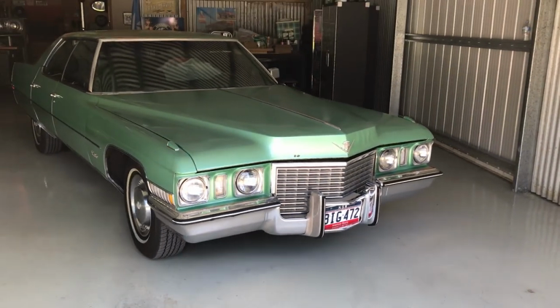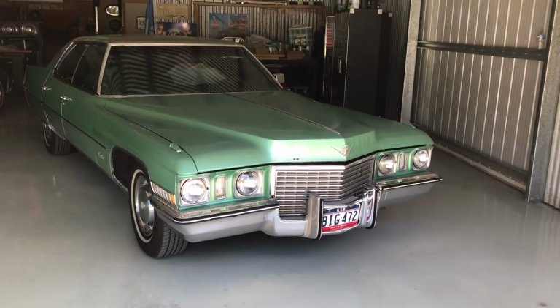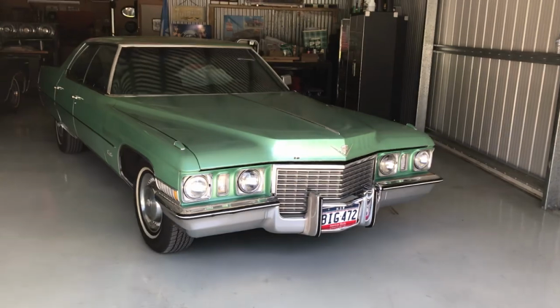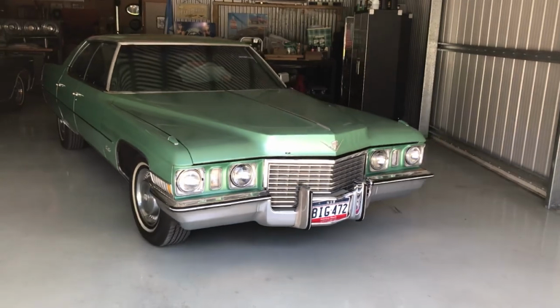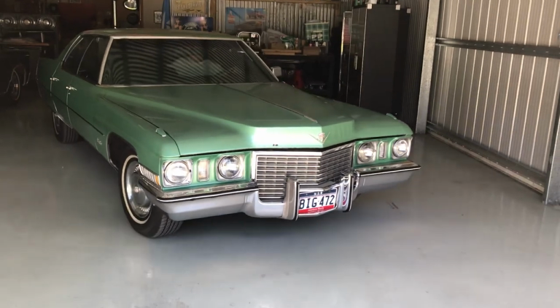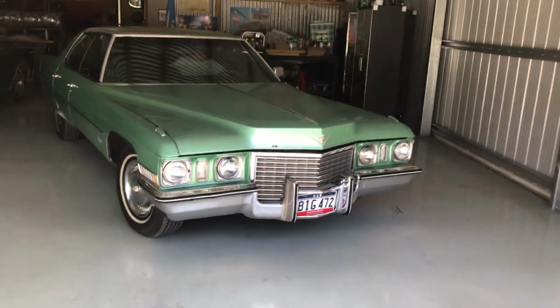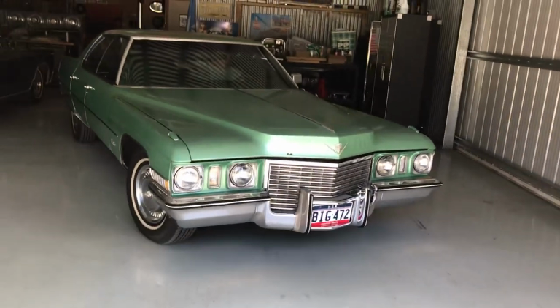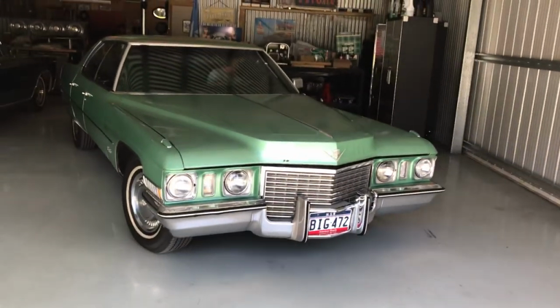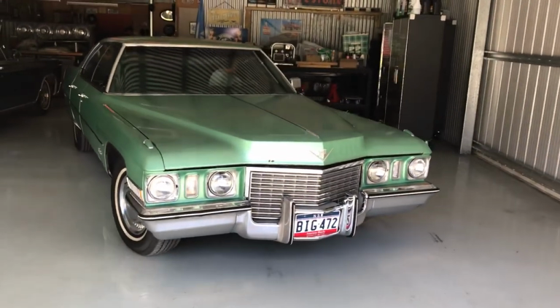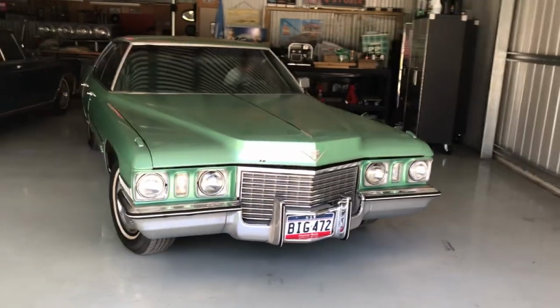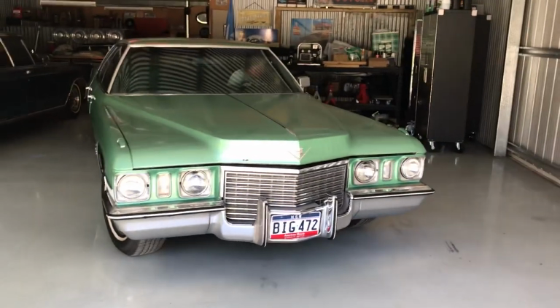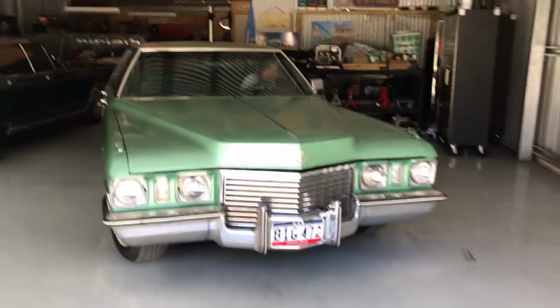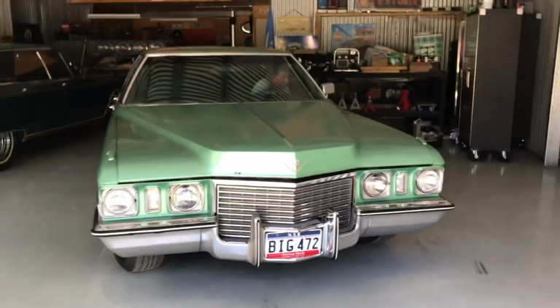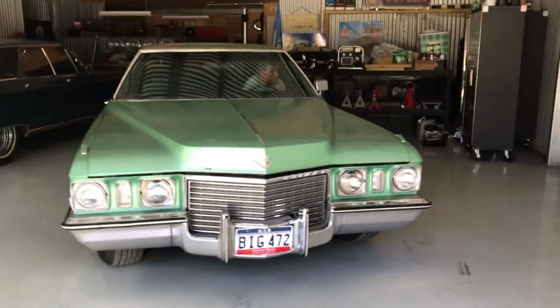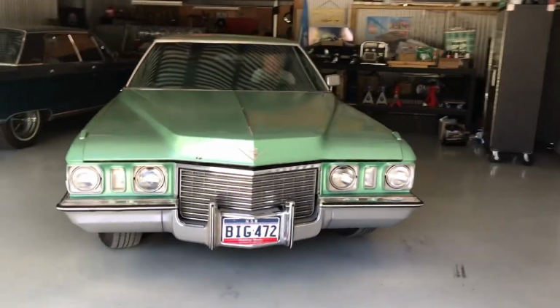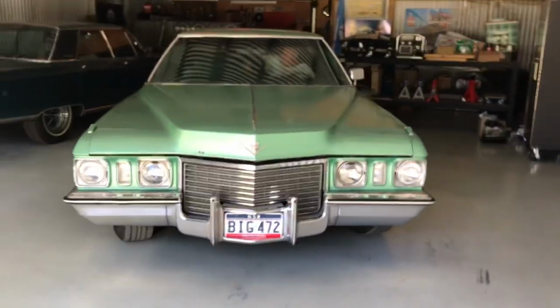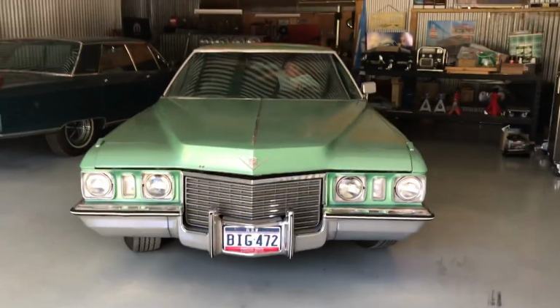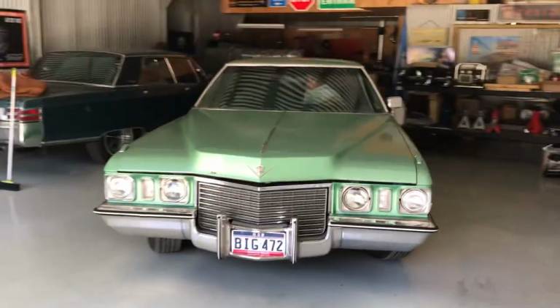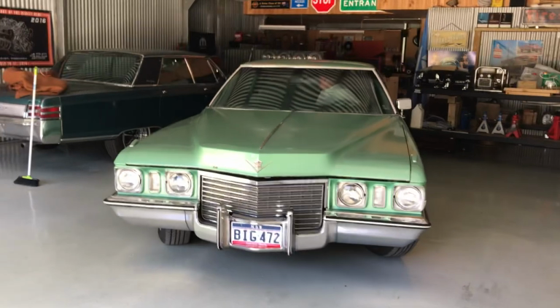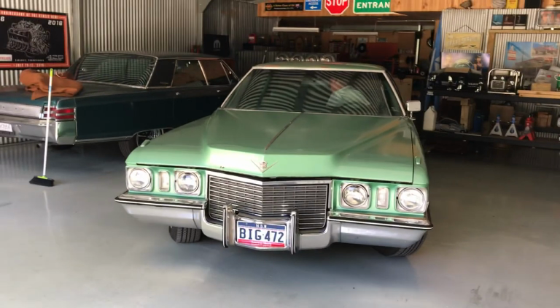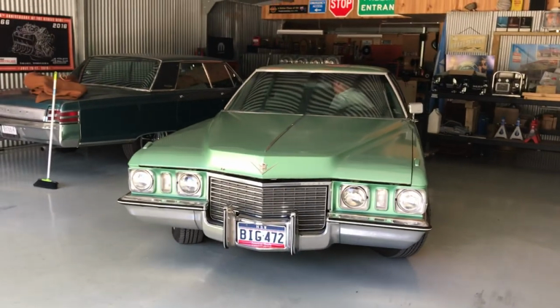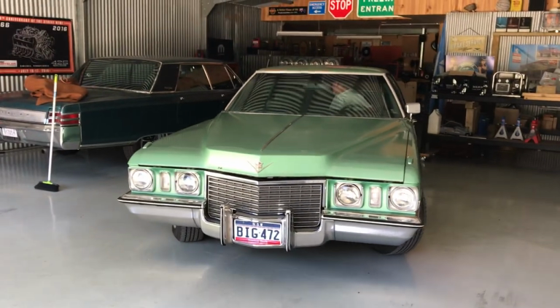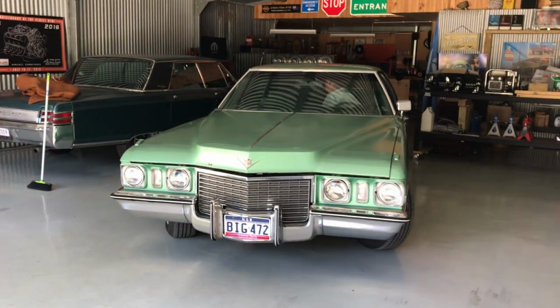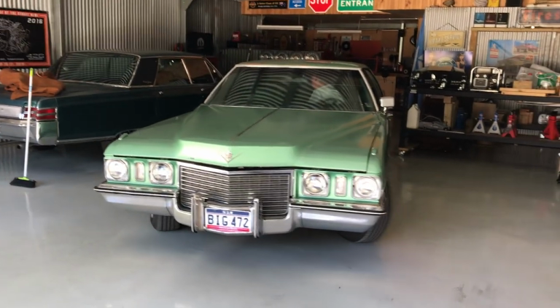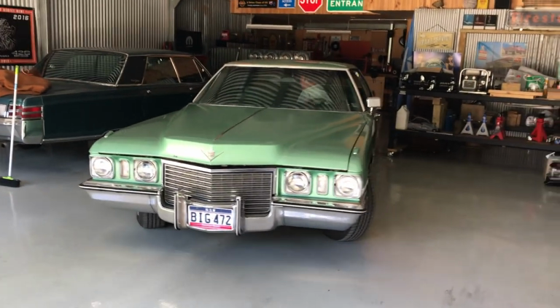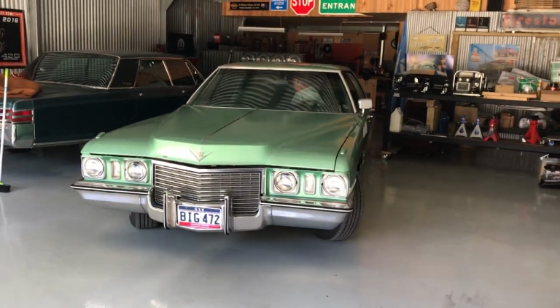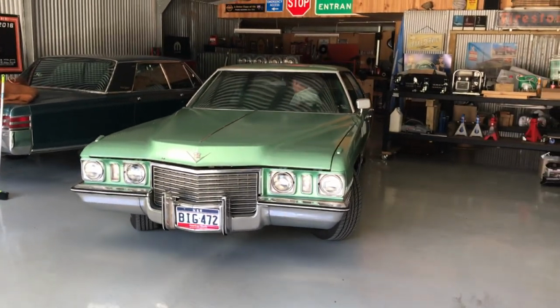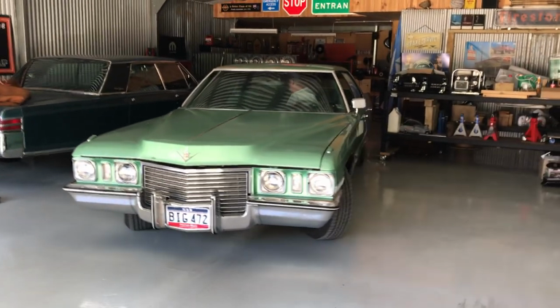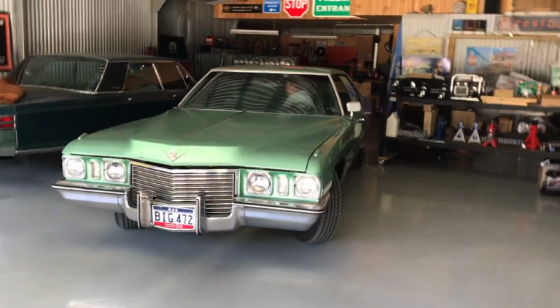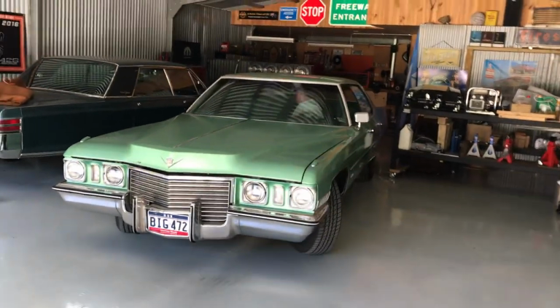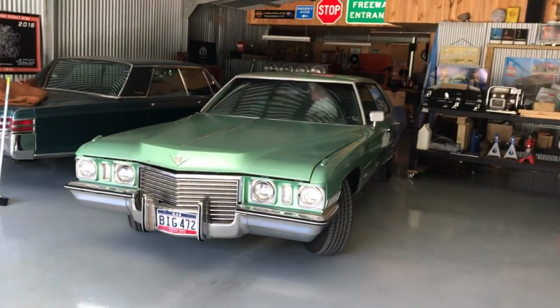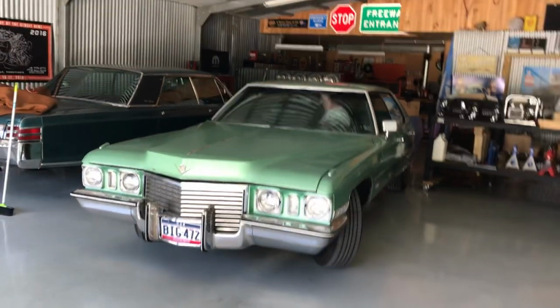Pretty cool. I like the colour. I think Fletch brought this out of Pennsylvania — I think it was the first American car he imported.